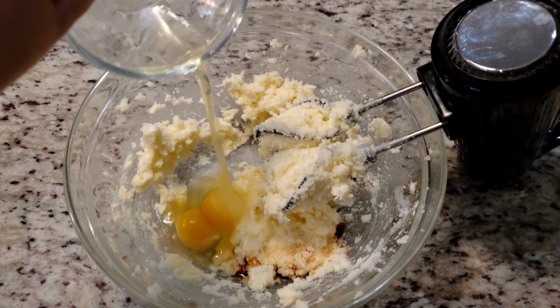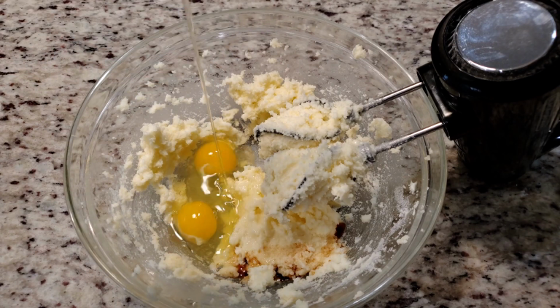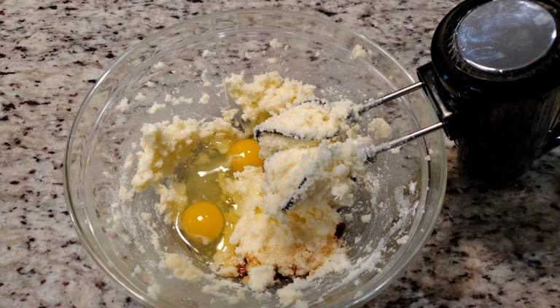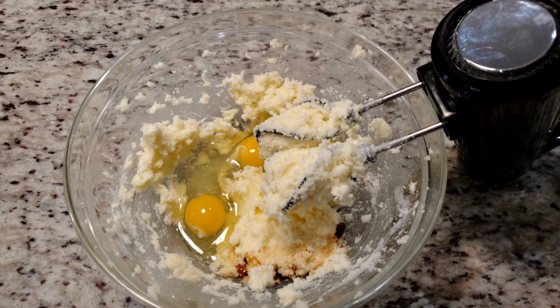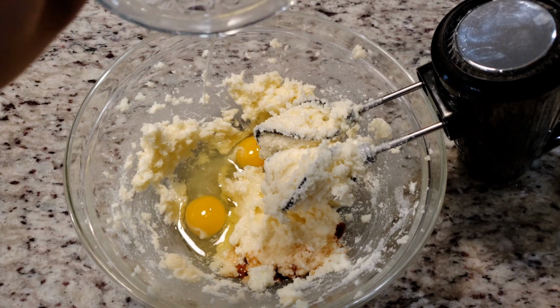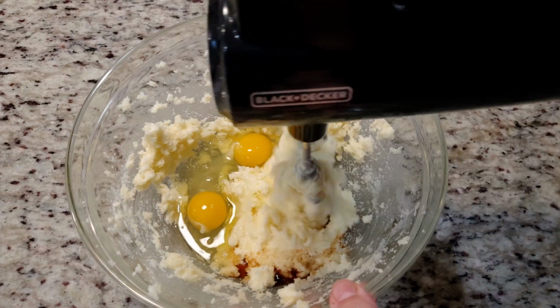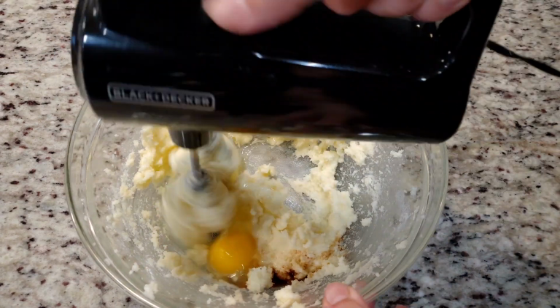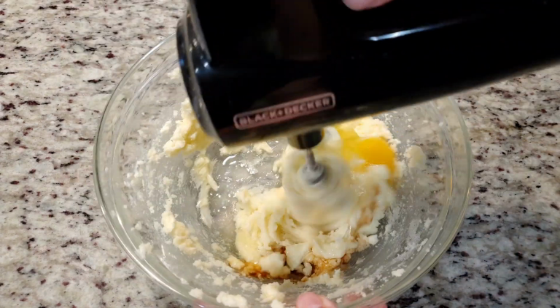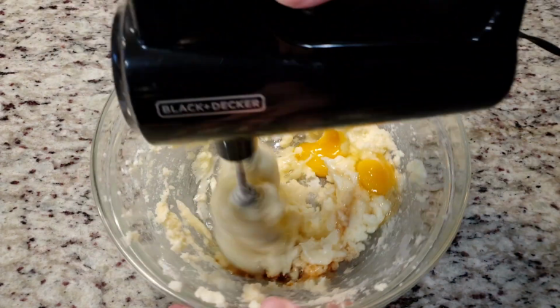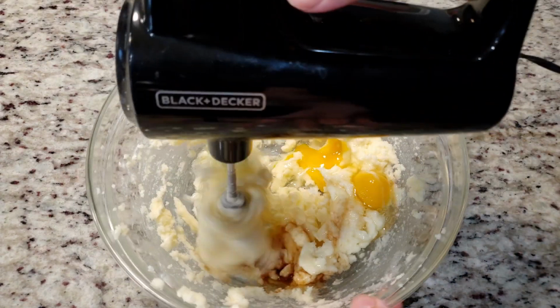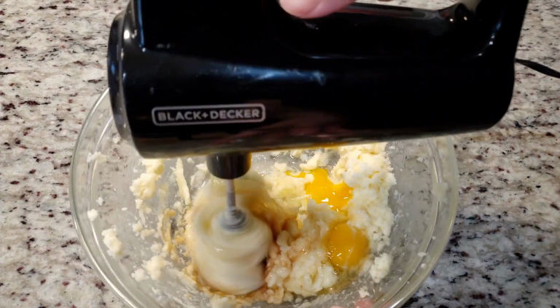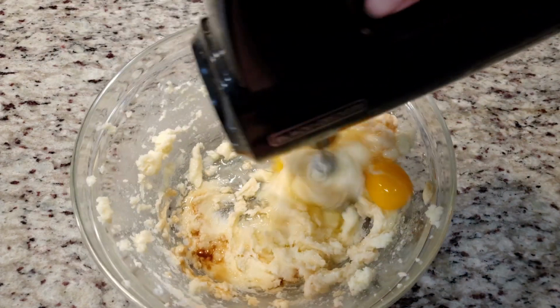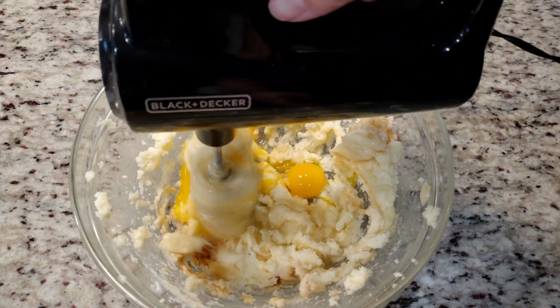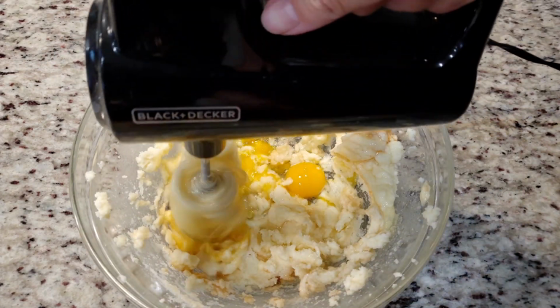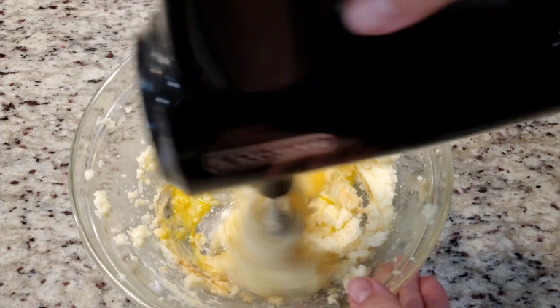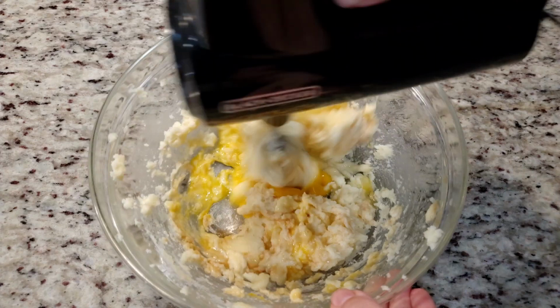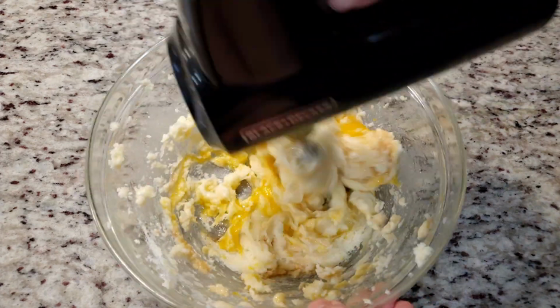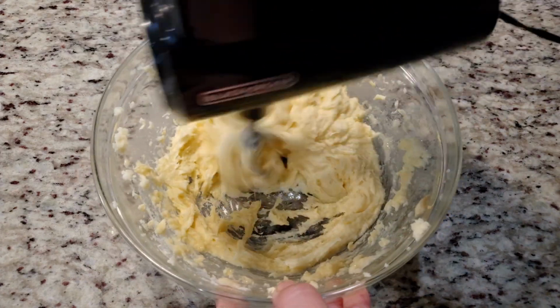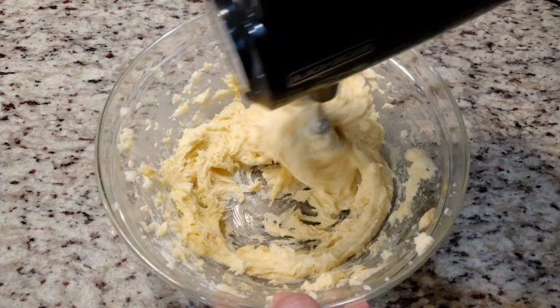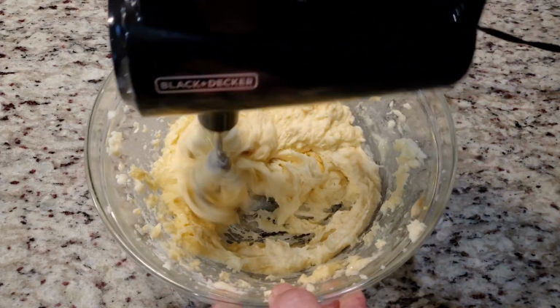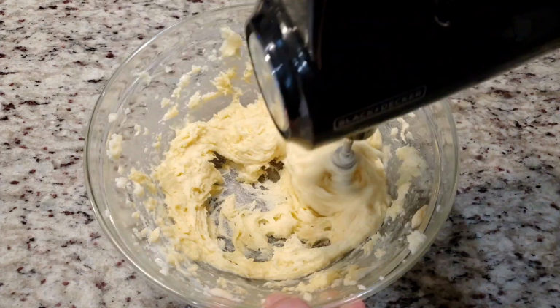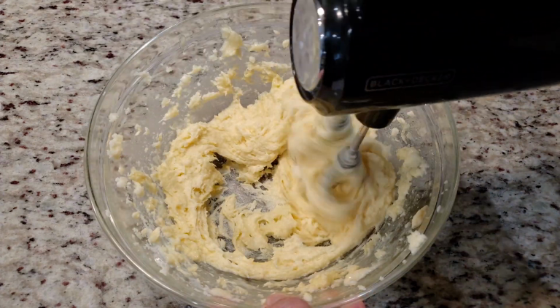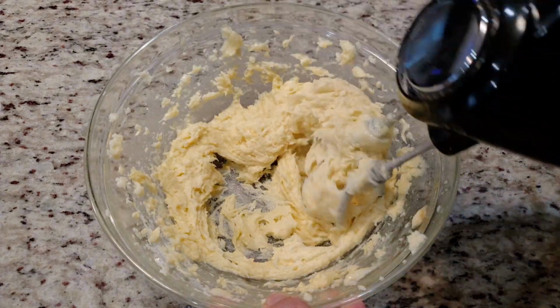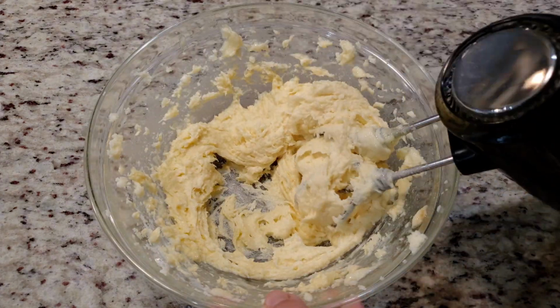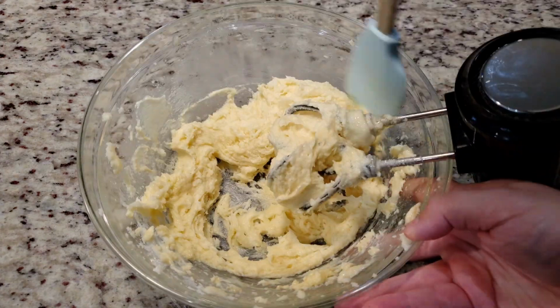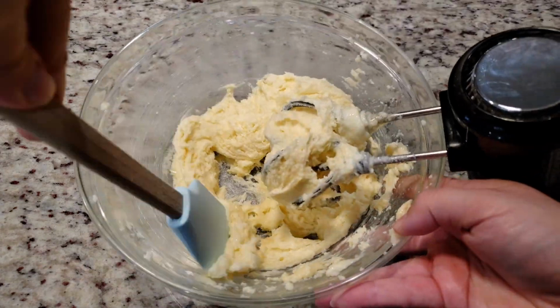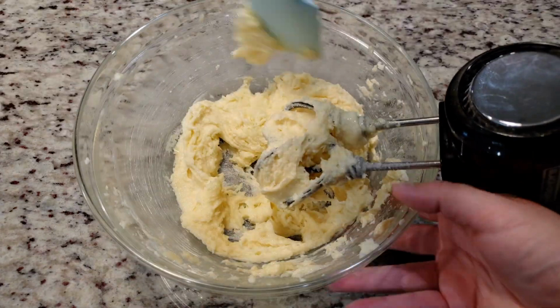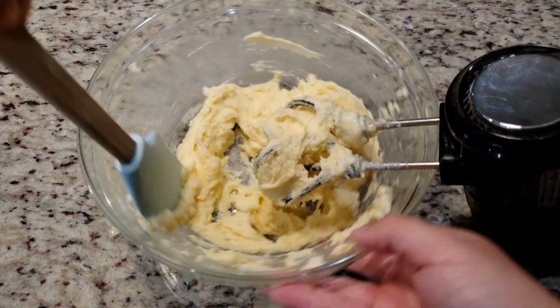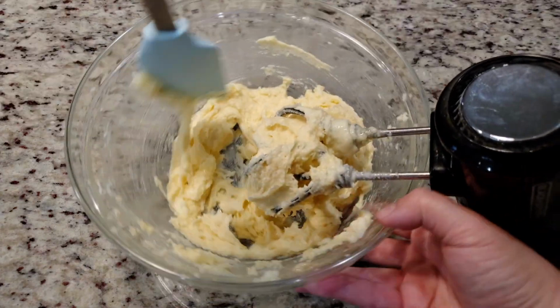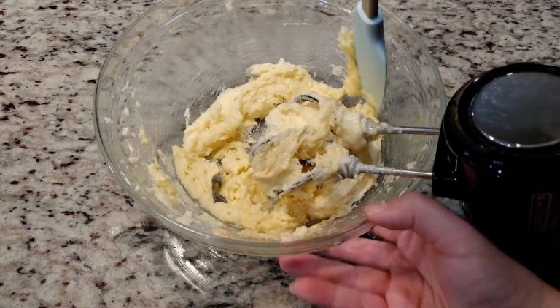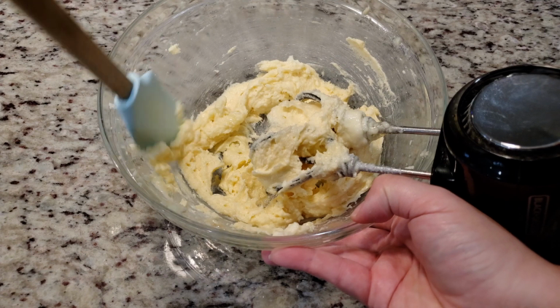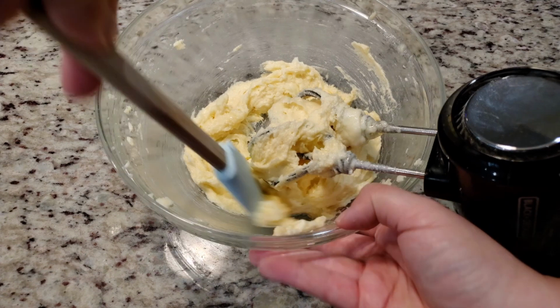Next goes in one teaspoon of vanilla extract and two eggs. Give that a good mix and scrape the bowl as needed. As a side note, a list of the ingredients and directions are located down in the video's description box for your convenience.